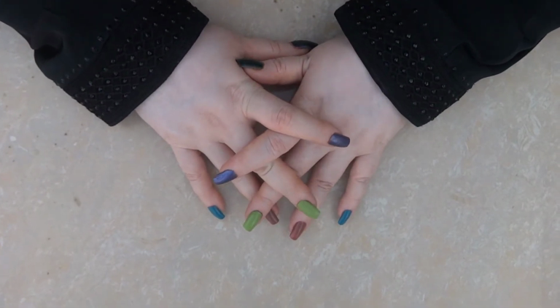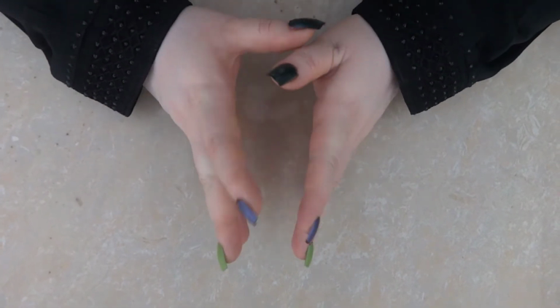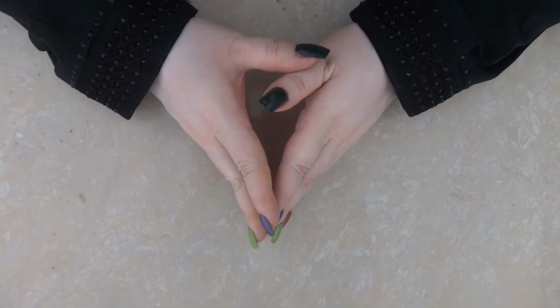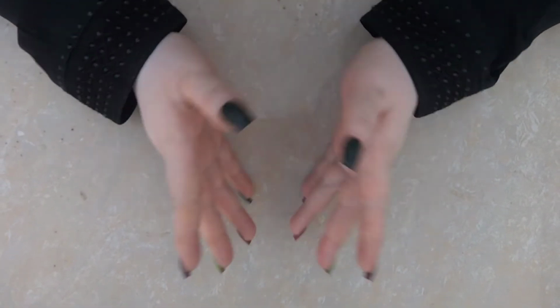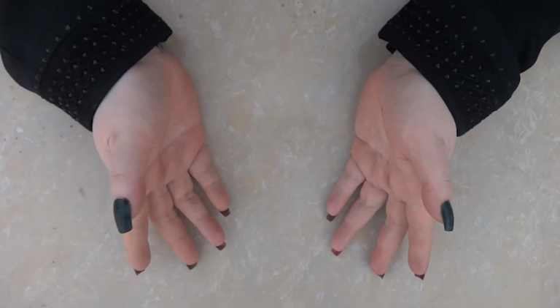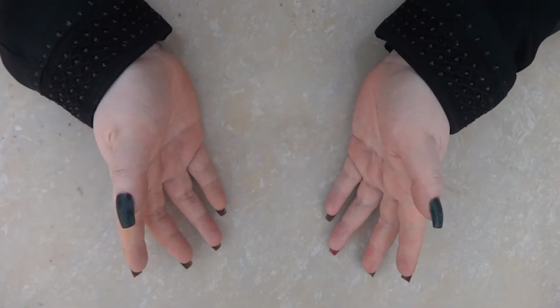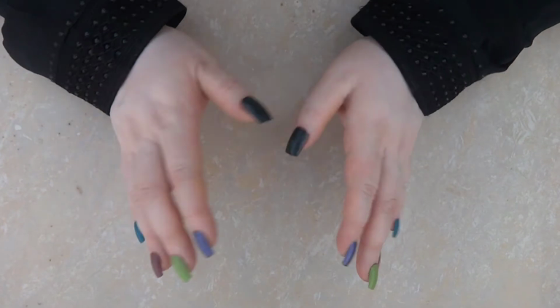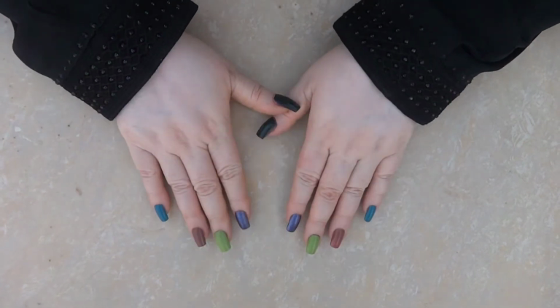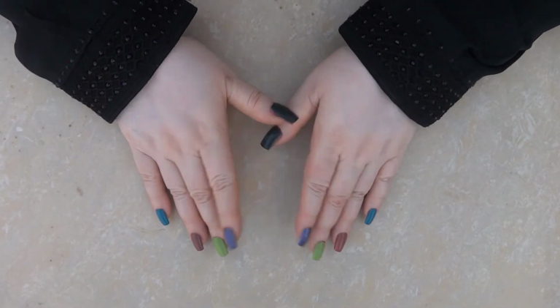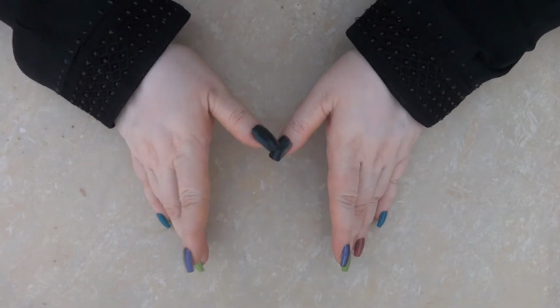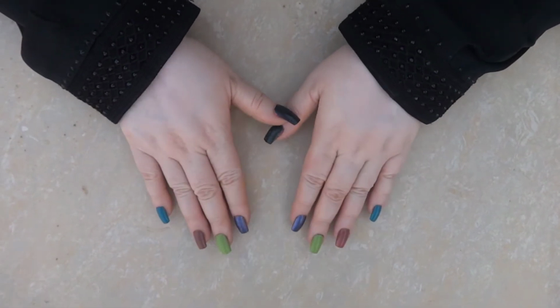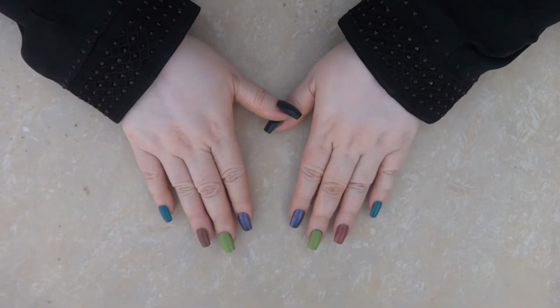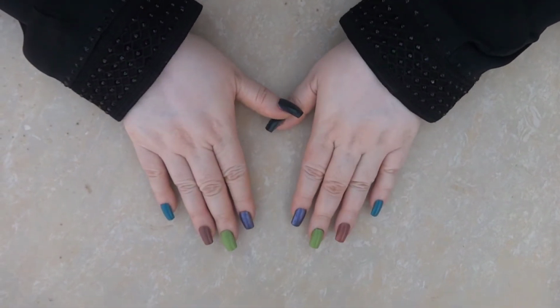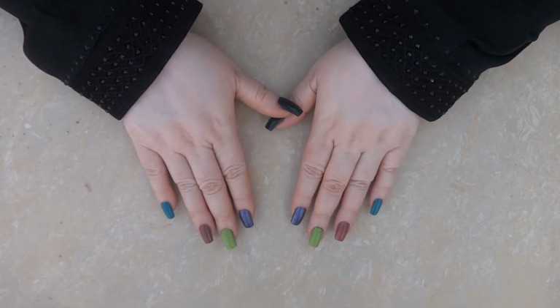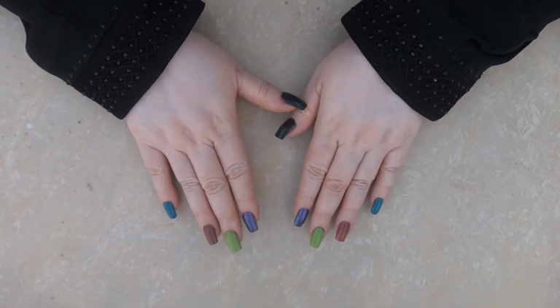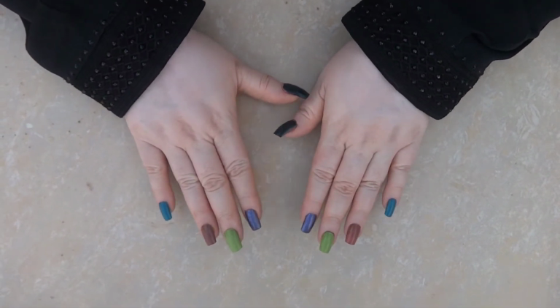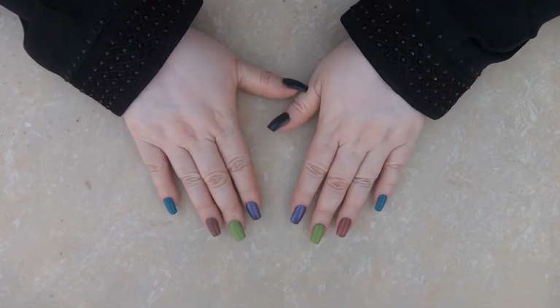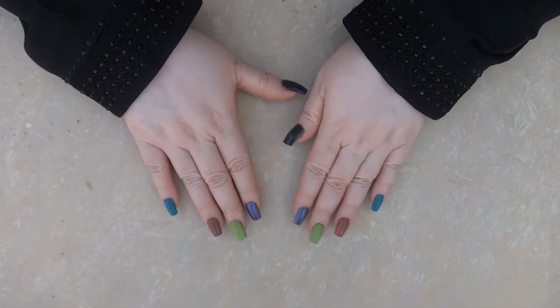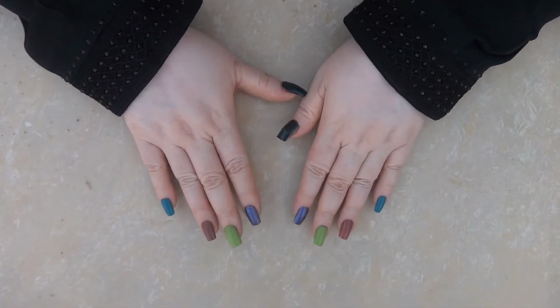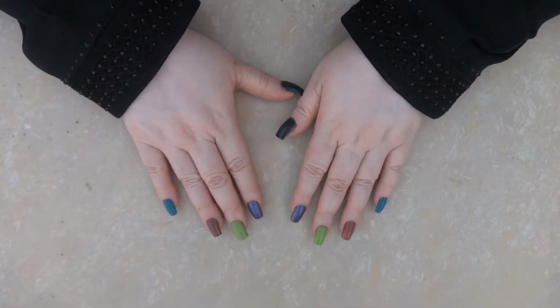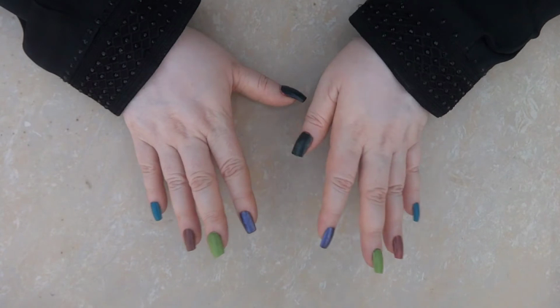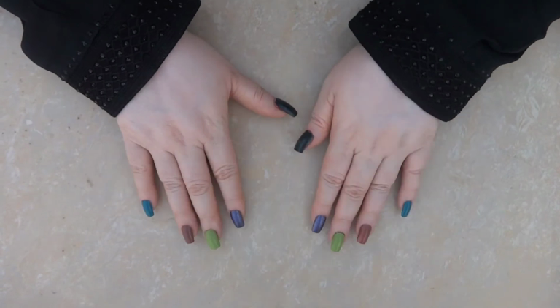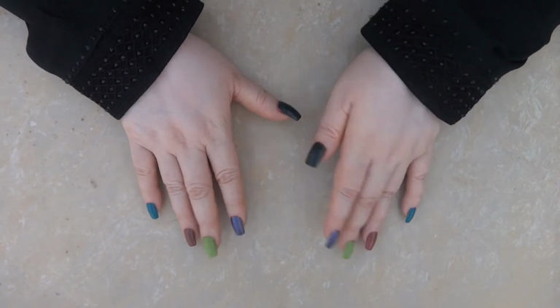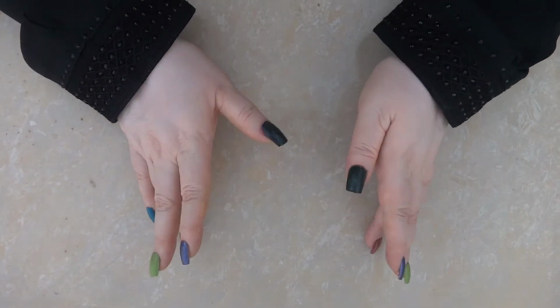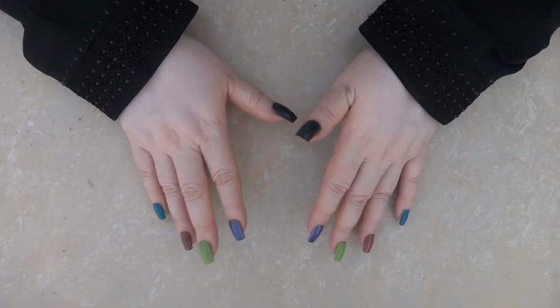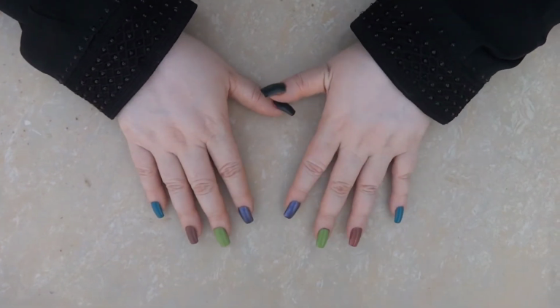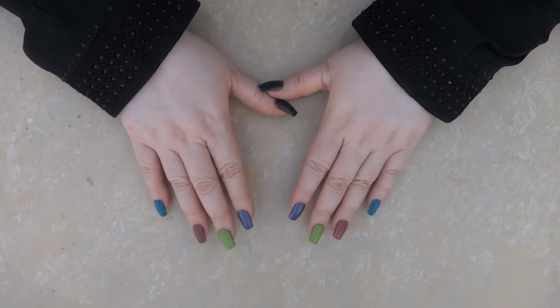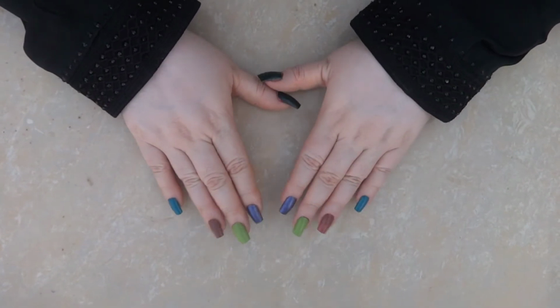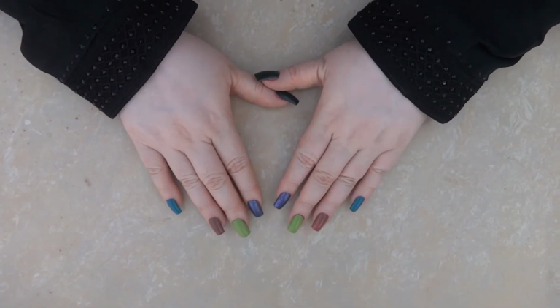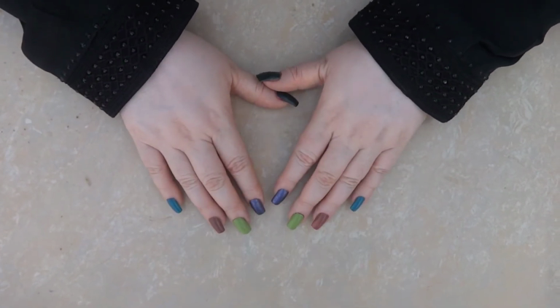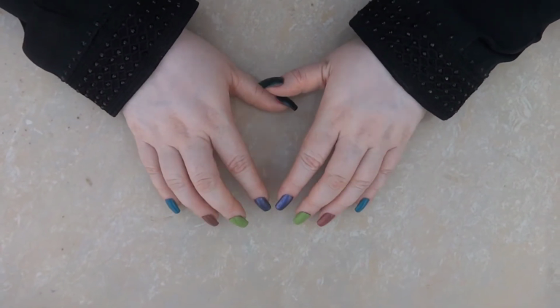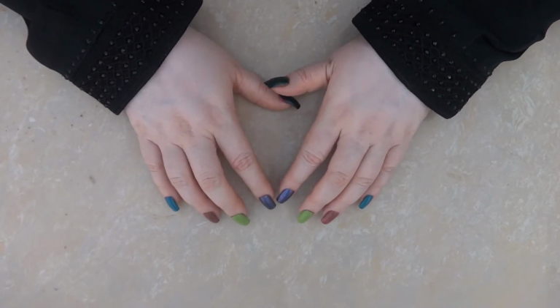If you have oily skin, when blackheads and whiteheads are not removed, you will not remove them the same way. Oily skin makes this process even more challenging.